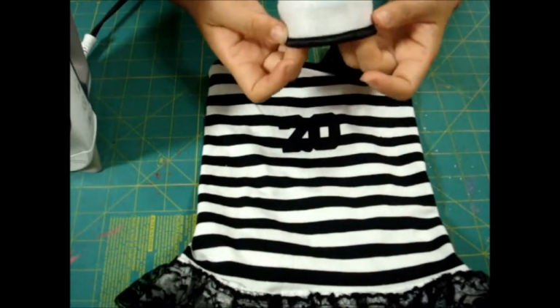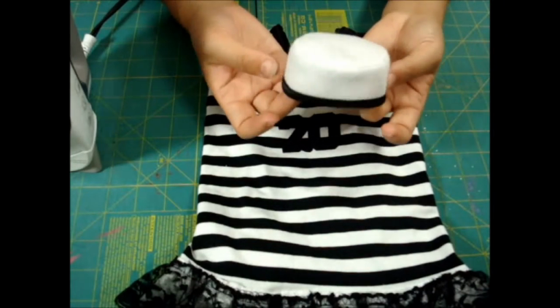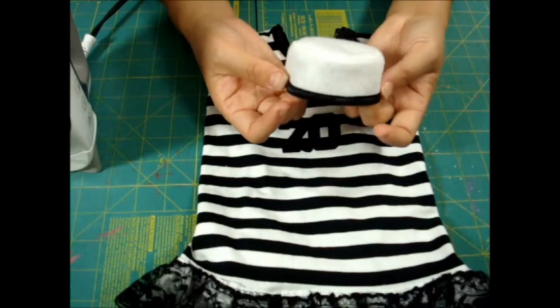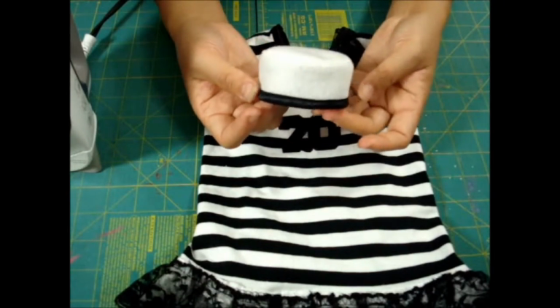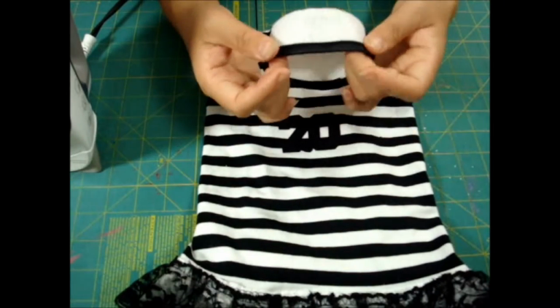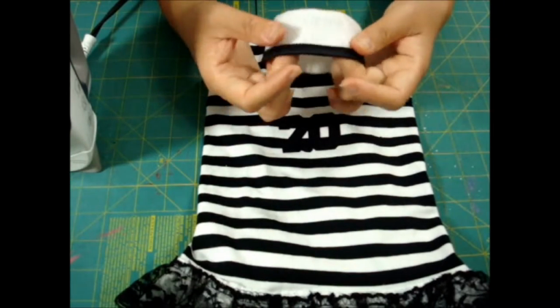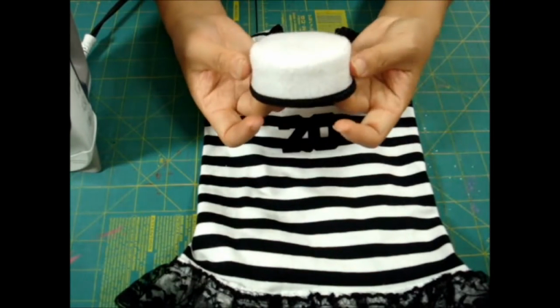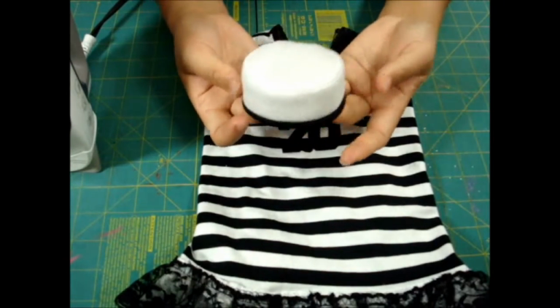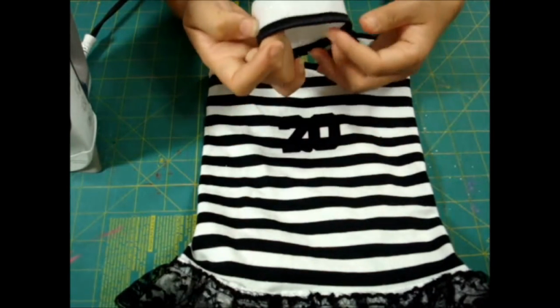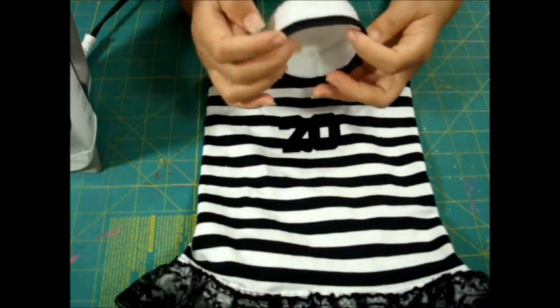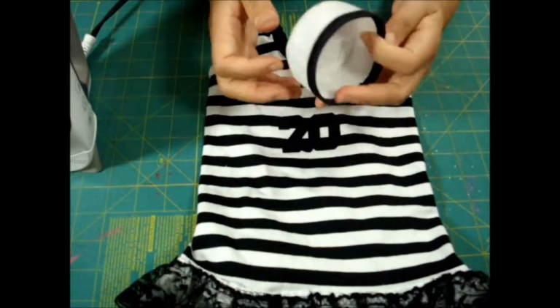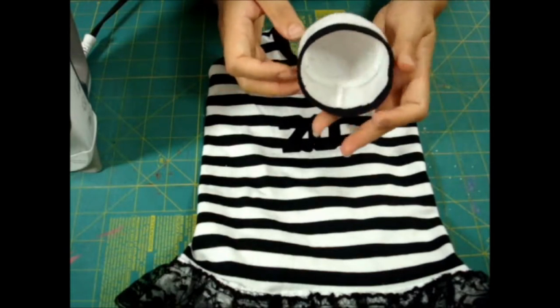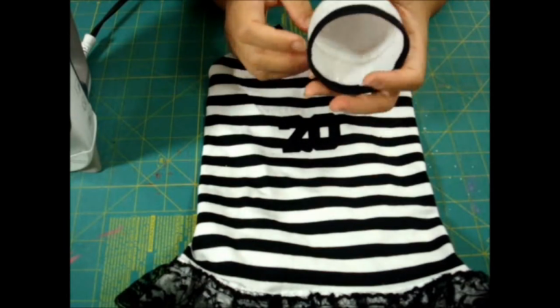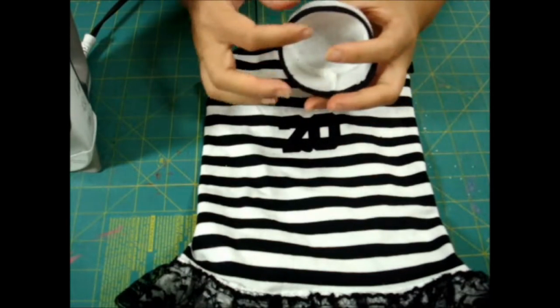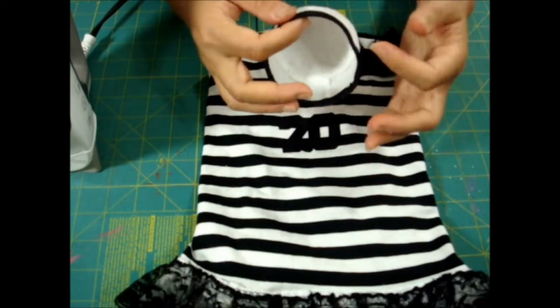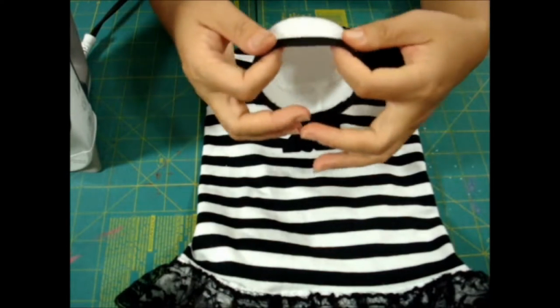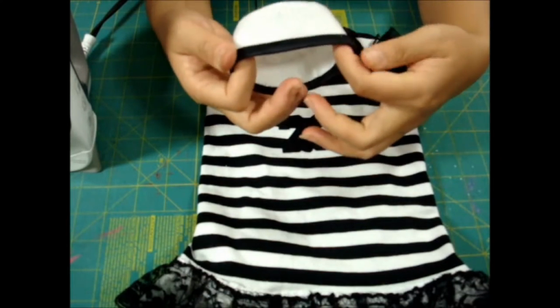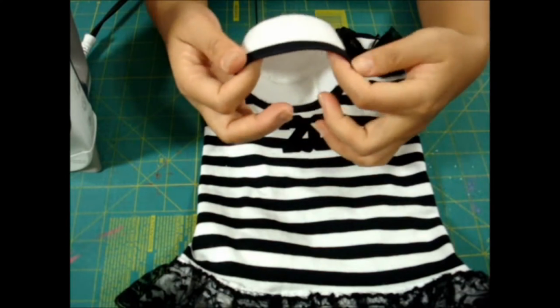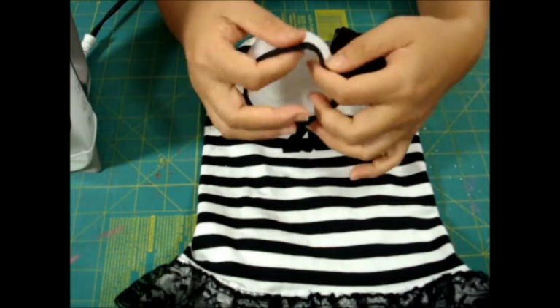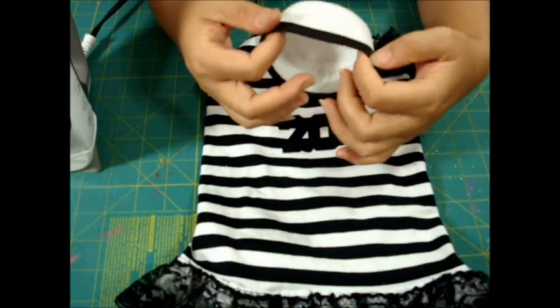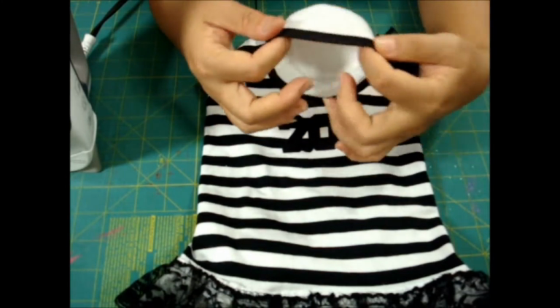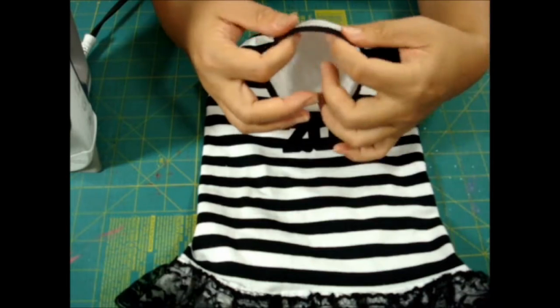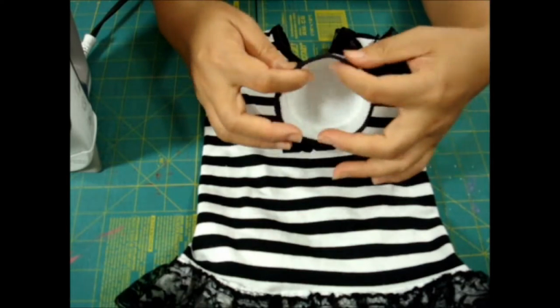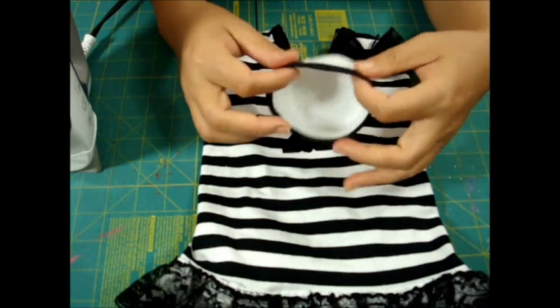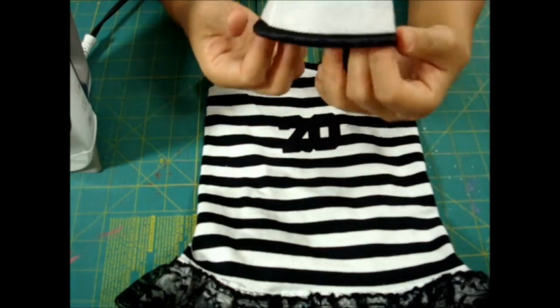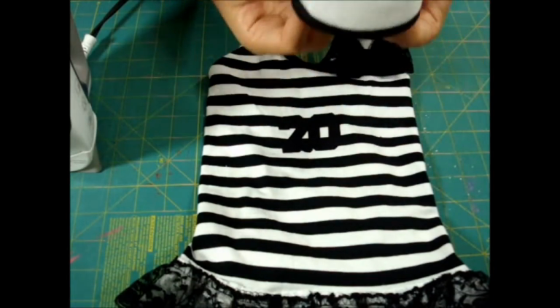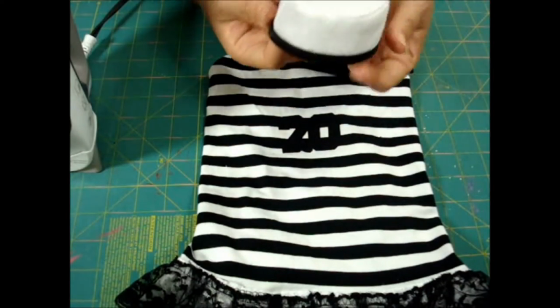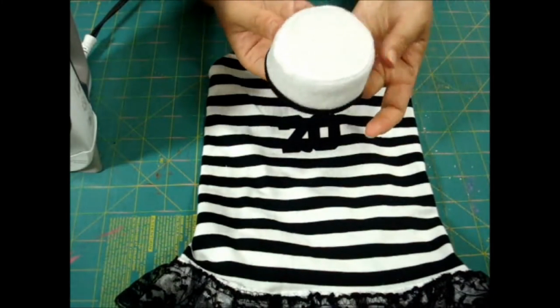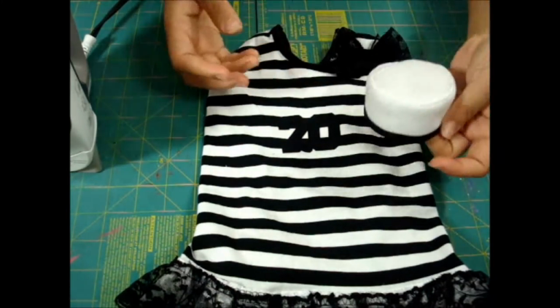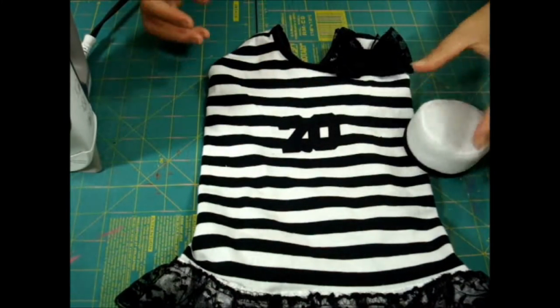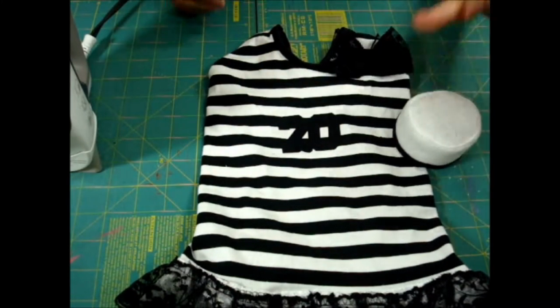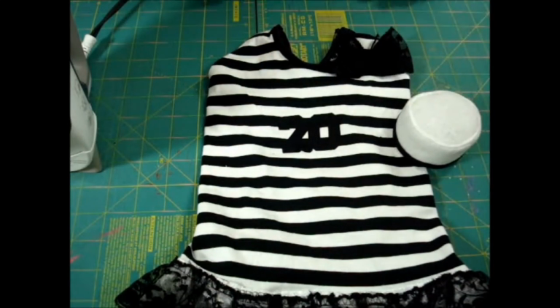I added a pillbox hat. You can check out my previous video on how to make a pillbox hat. Basically, I just added trim right here at the bottom to complete this outfit.